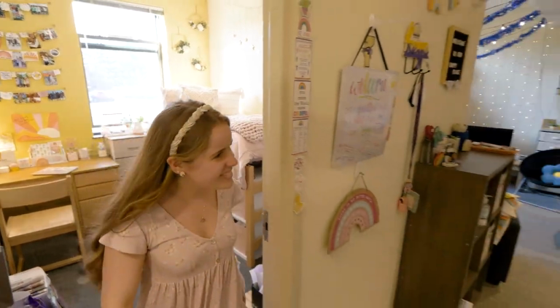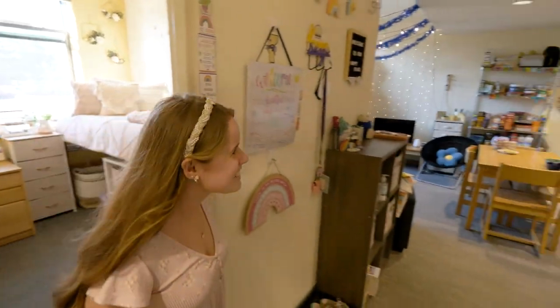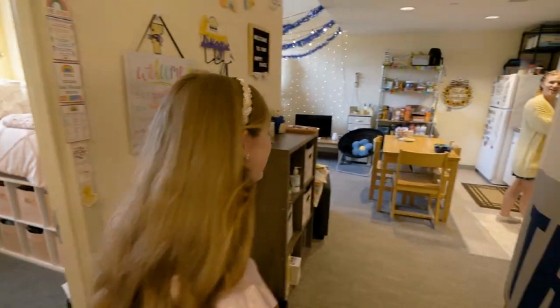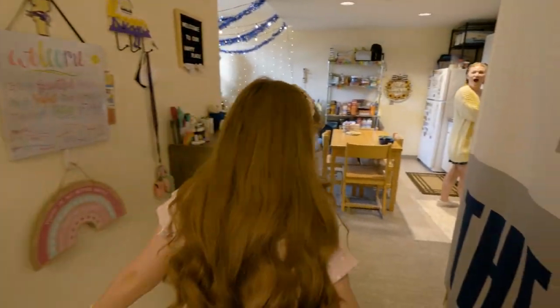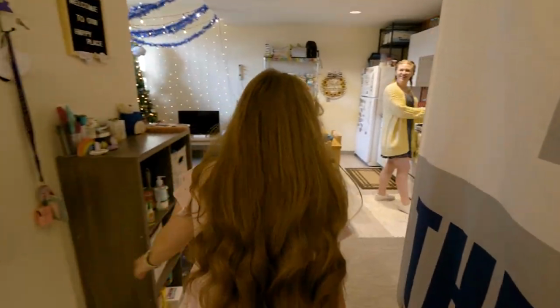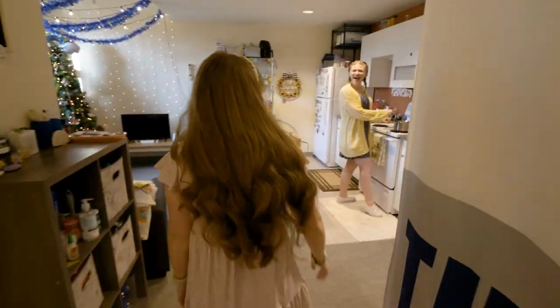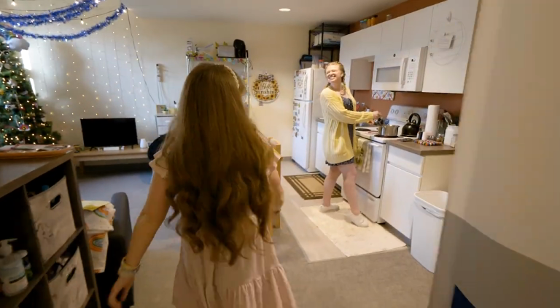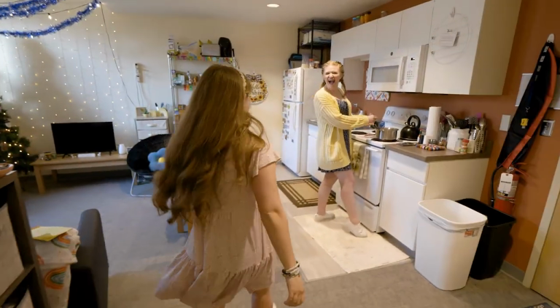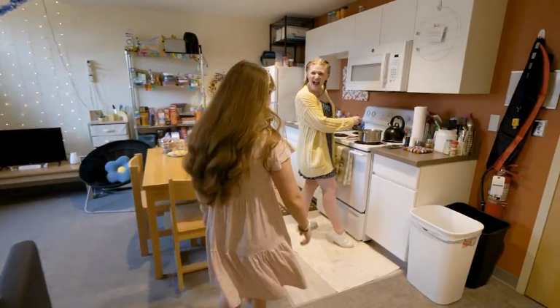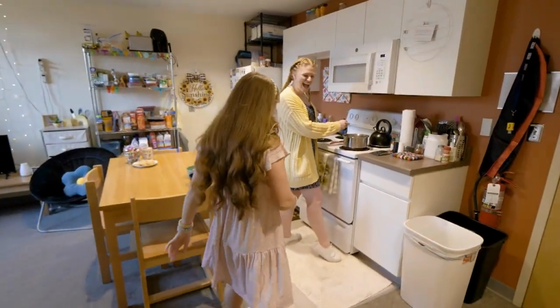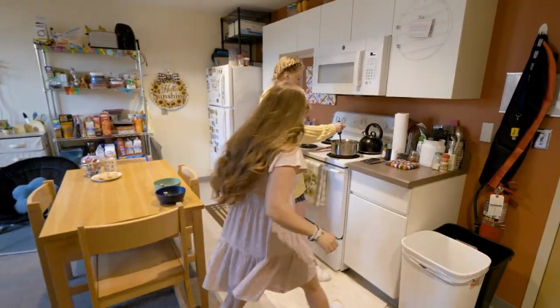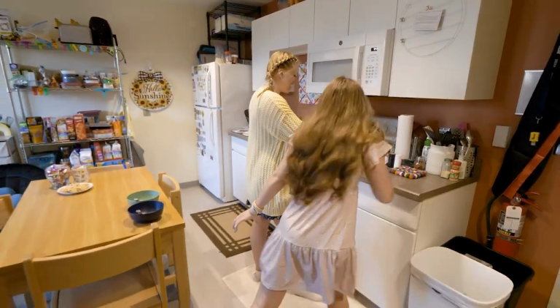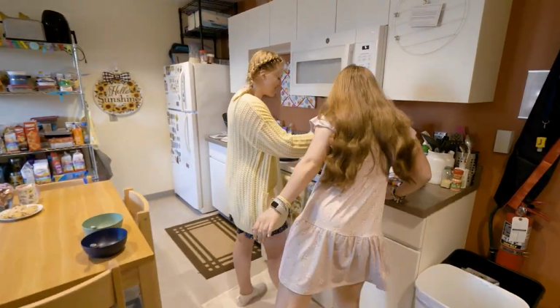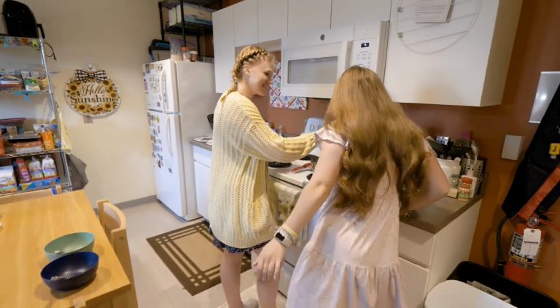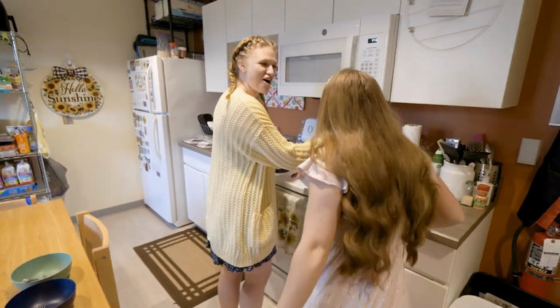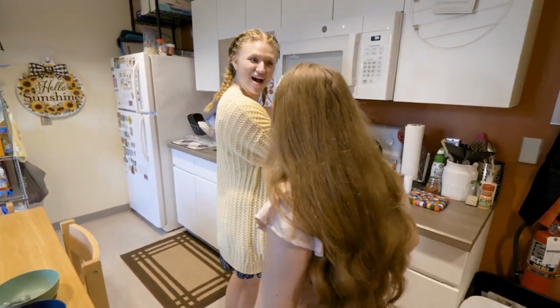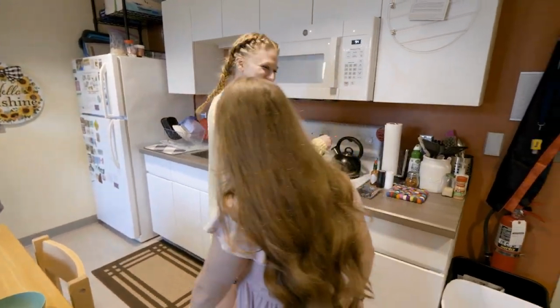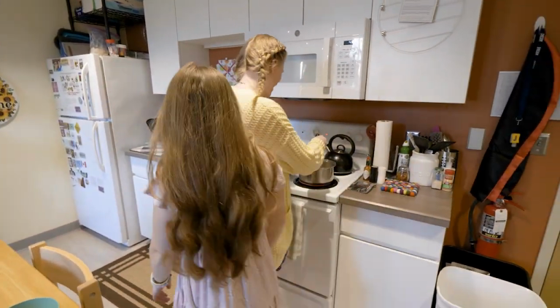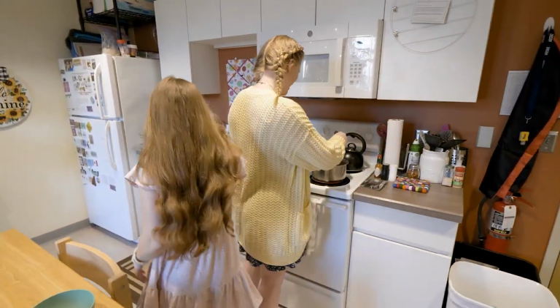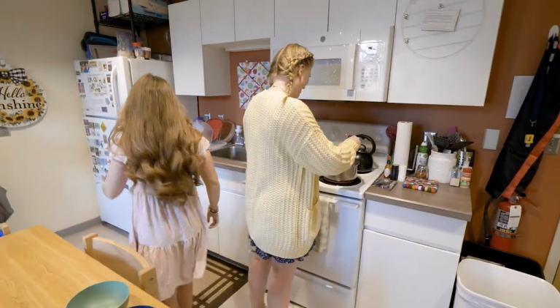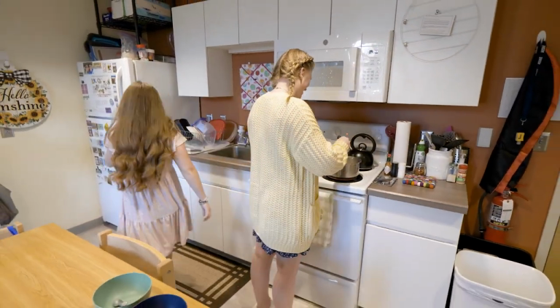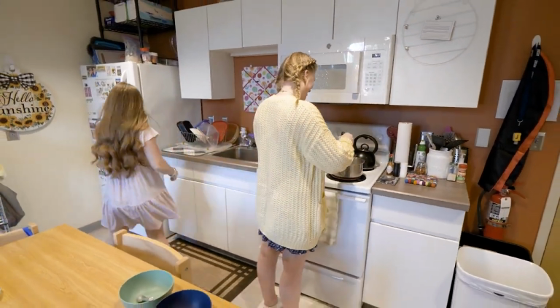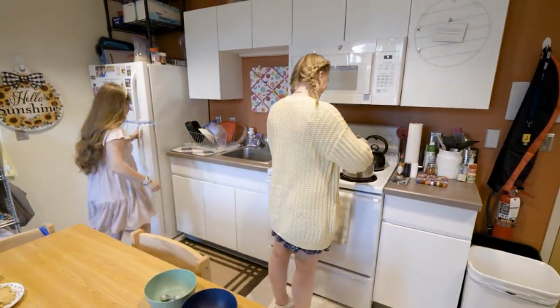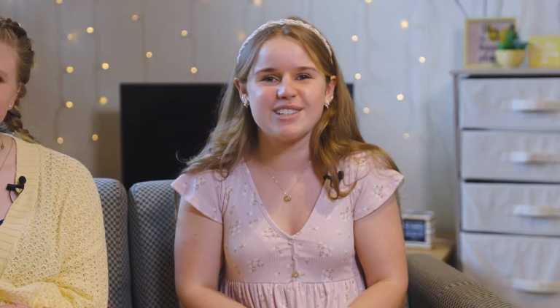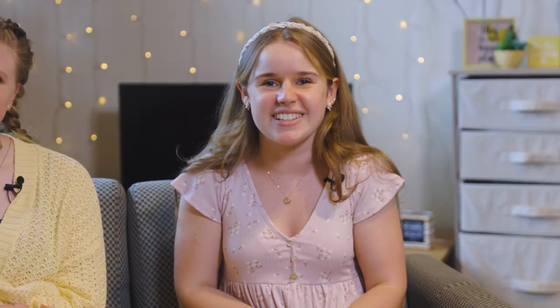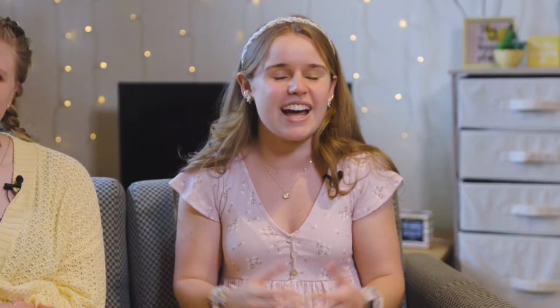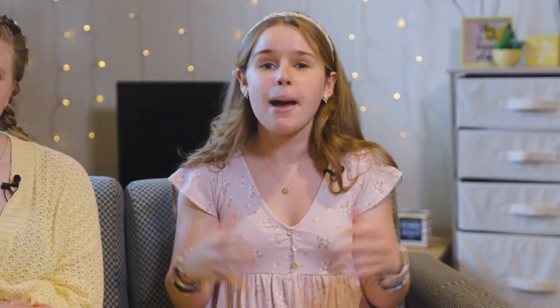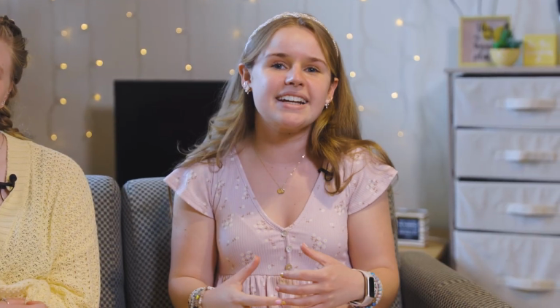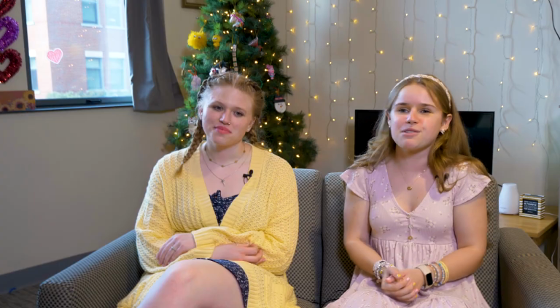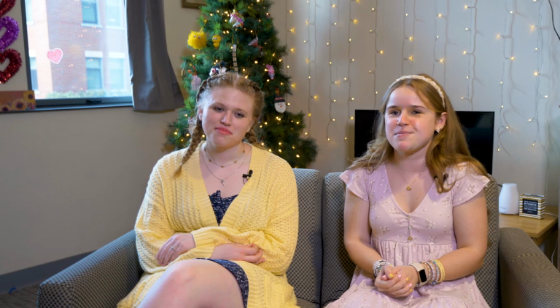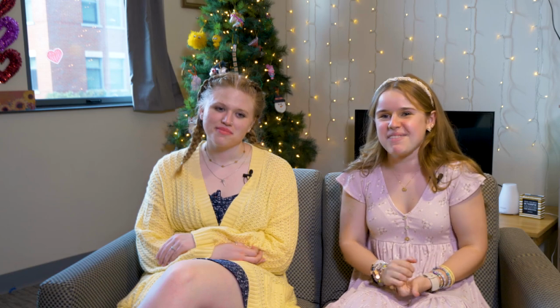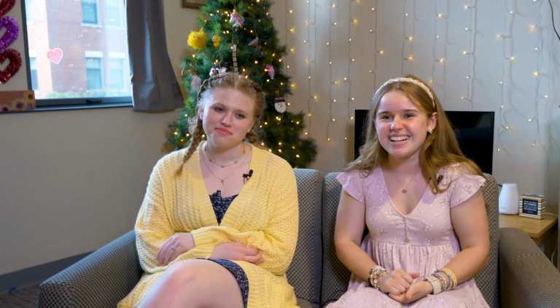Everyone here is so super friendly. We are so fortunate to live here. I love living here. And I think some of my favorite memories from the year are just kind of being in here with my roommates and my friends.